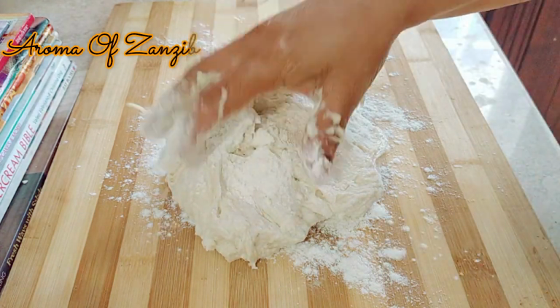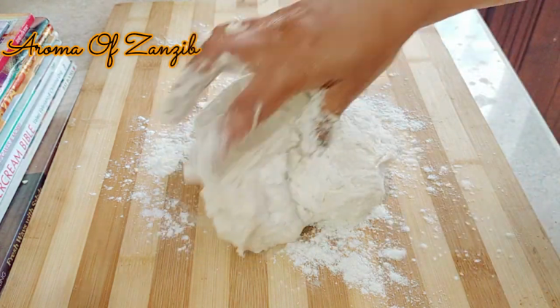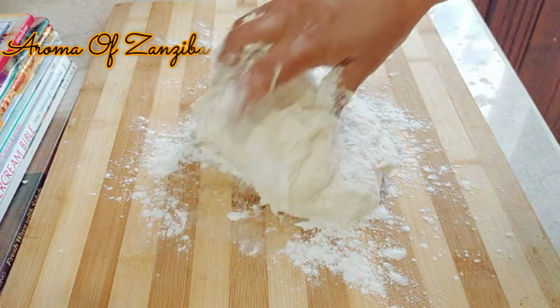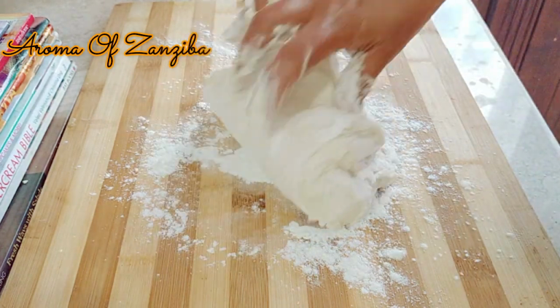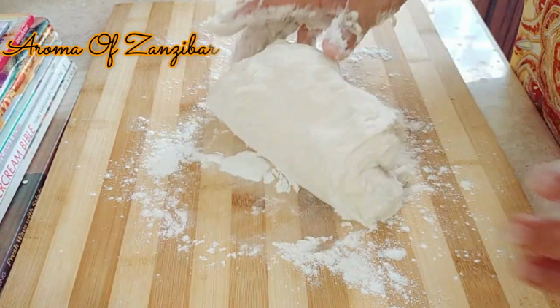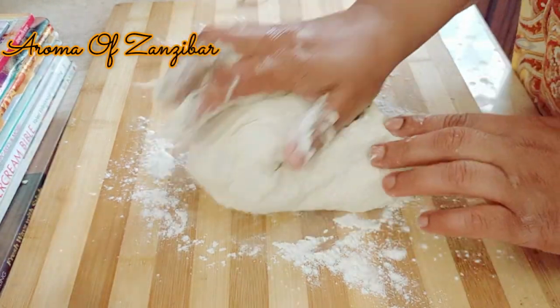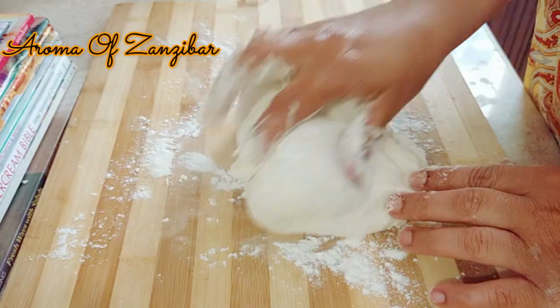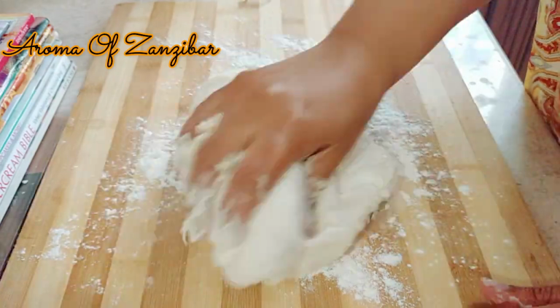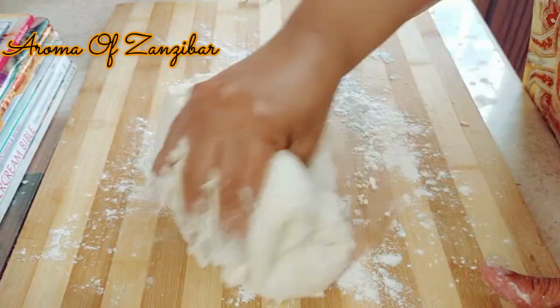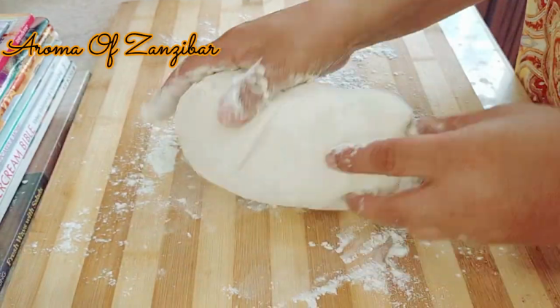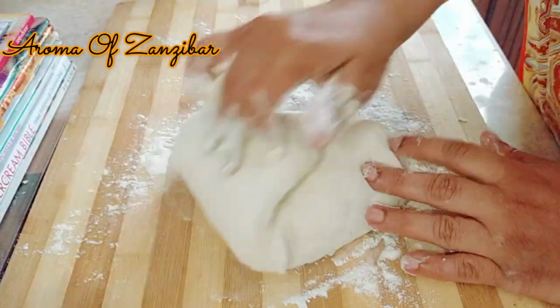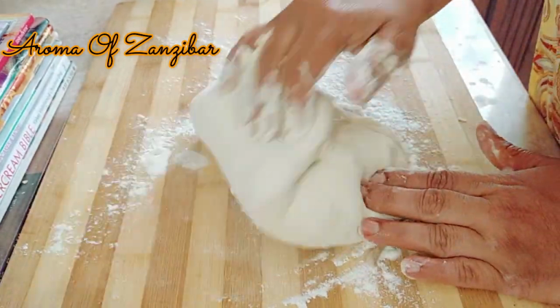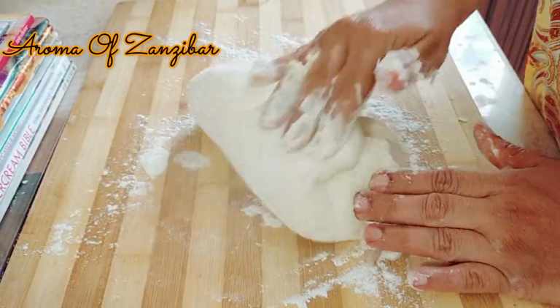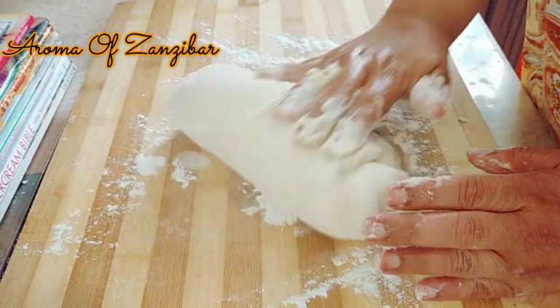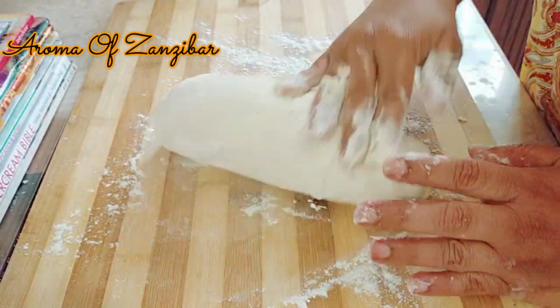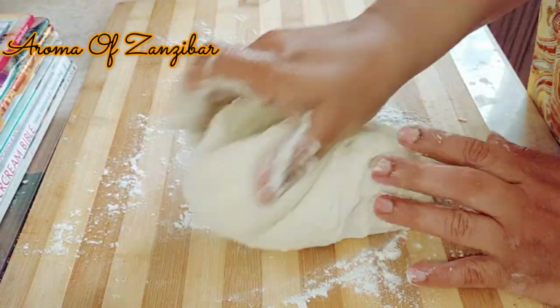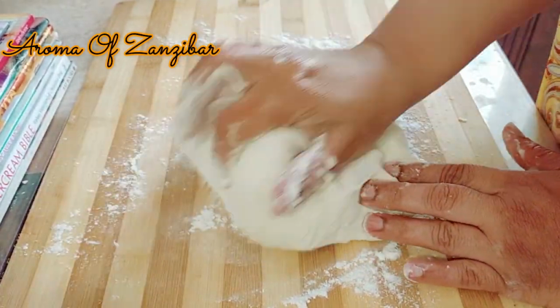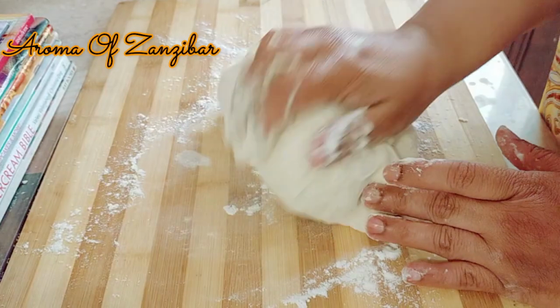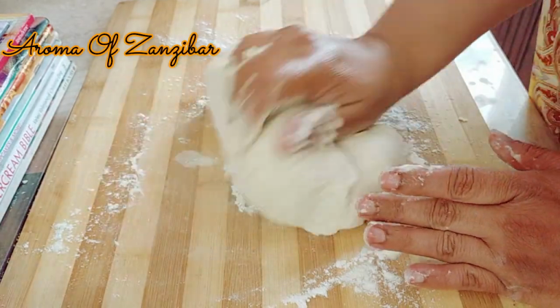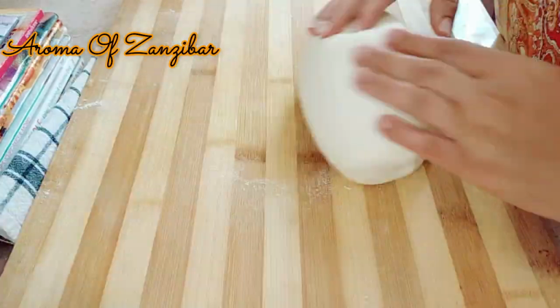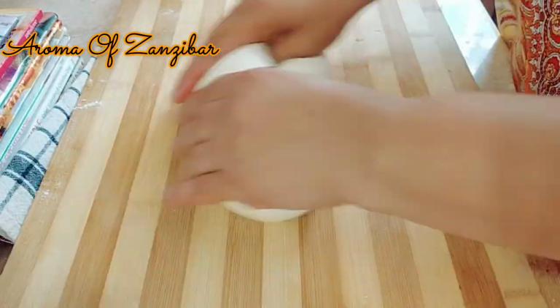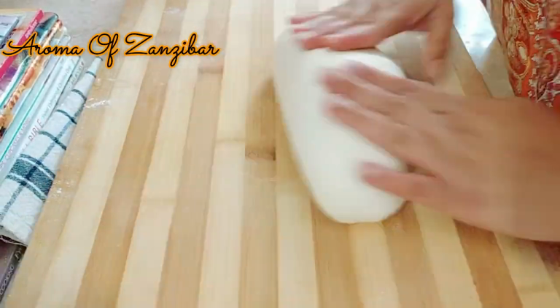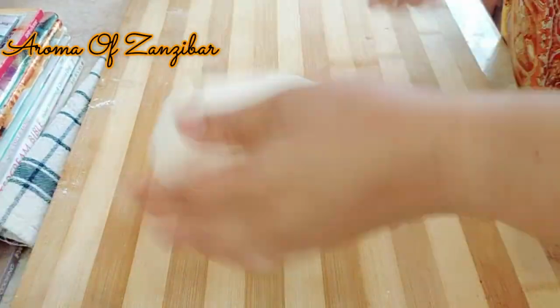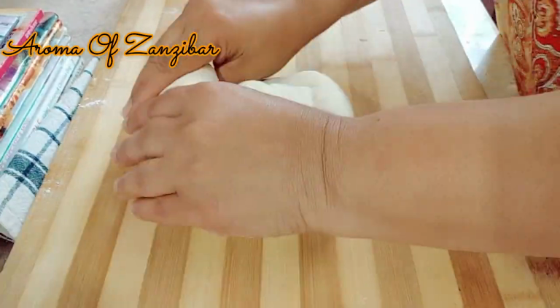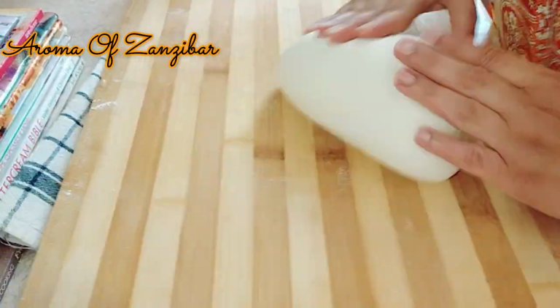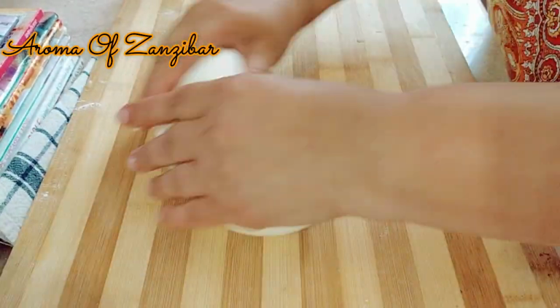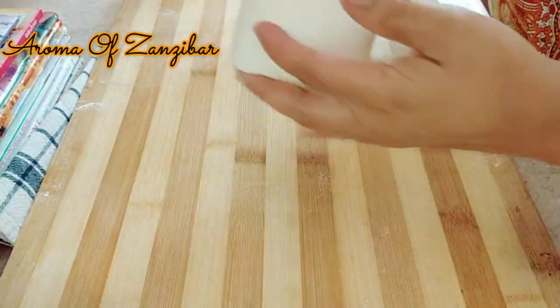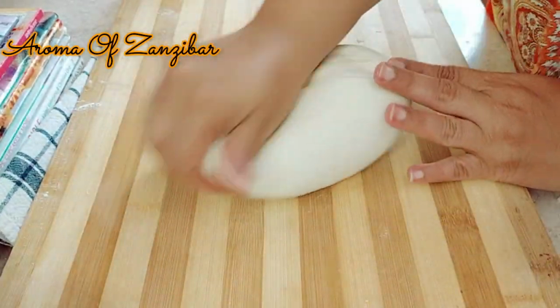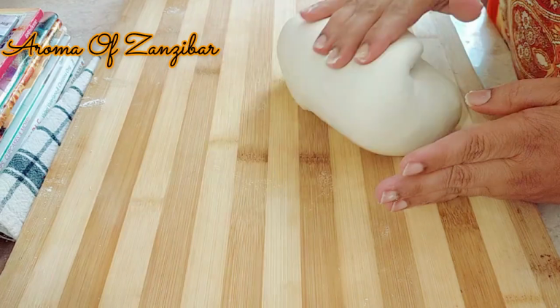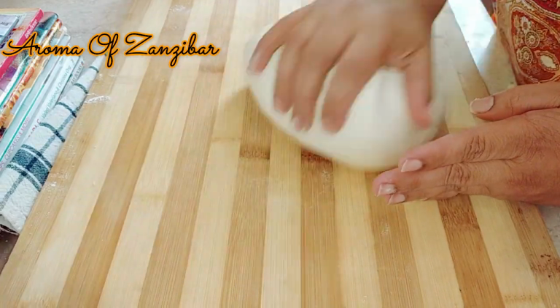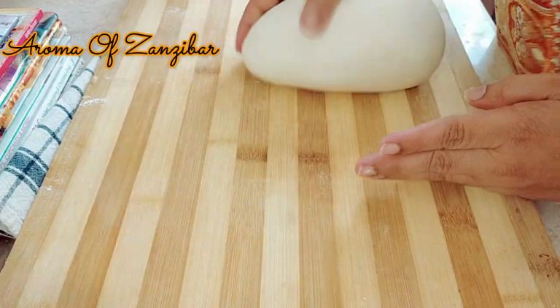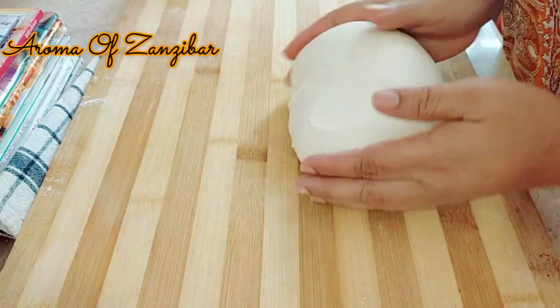At this point you can continue kneading in the bowl or you can move to a floured surface. We're just going to knead this for about 10 minutes until you get a nice light and very firm dough that is yet still very sticky.